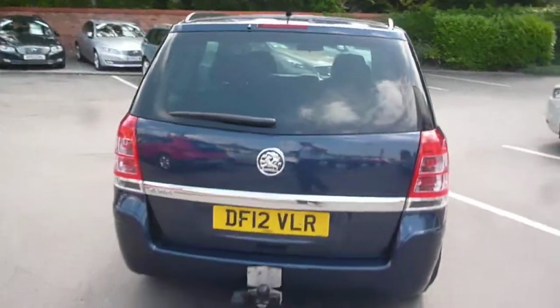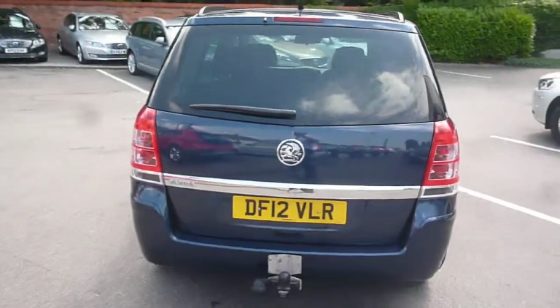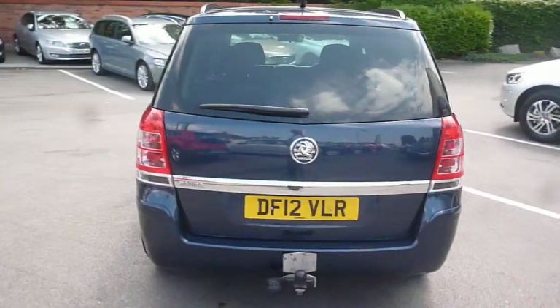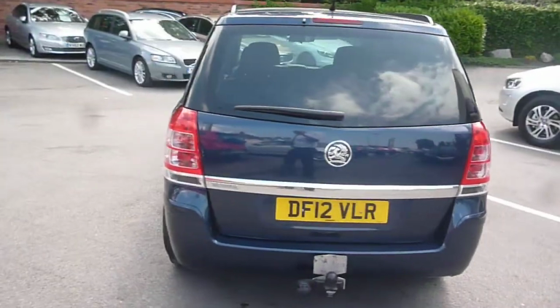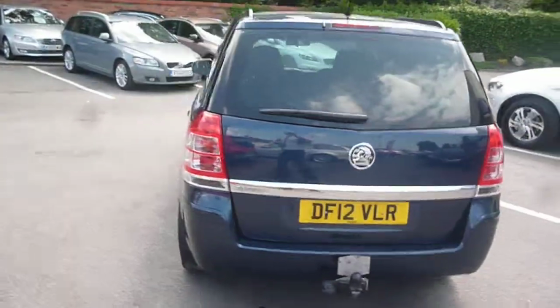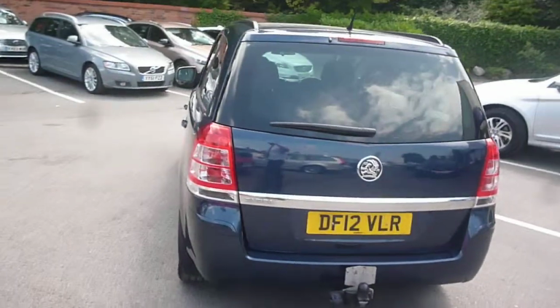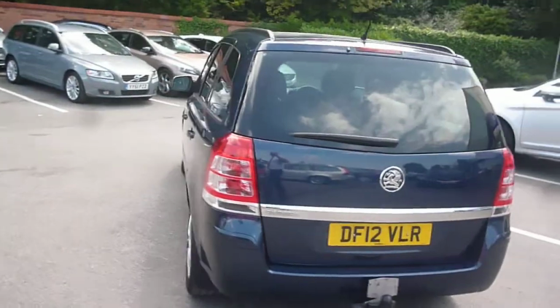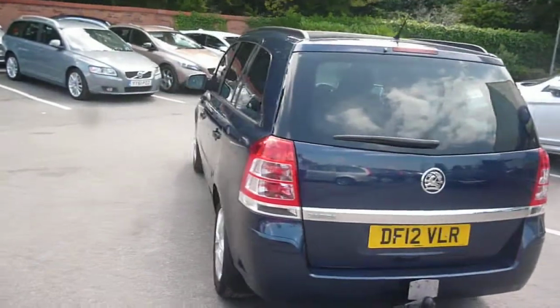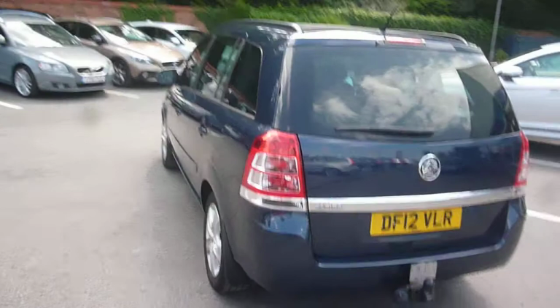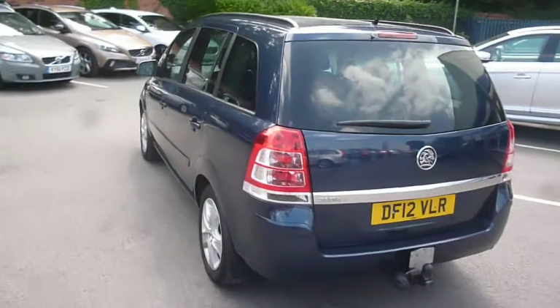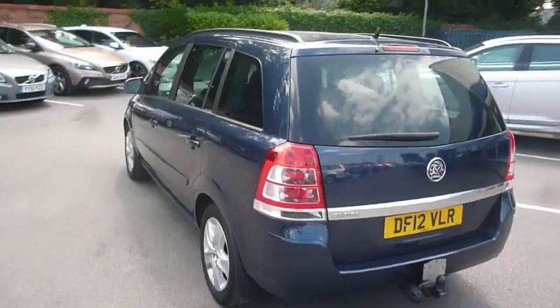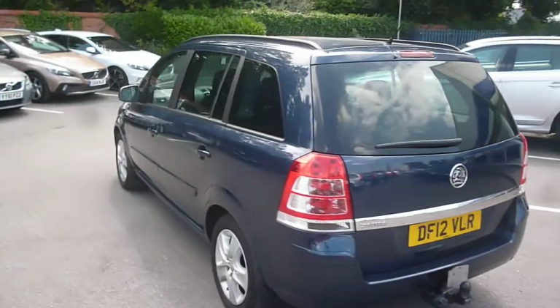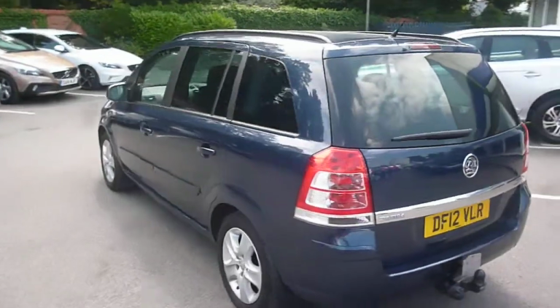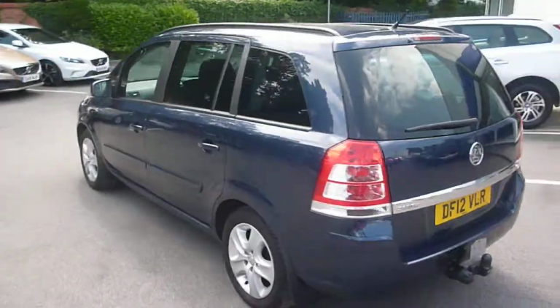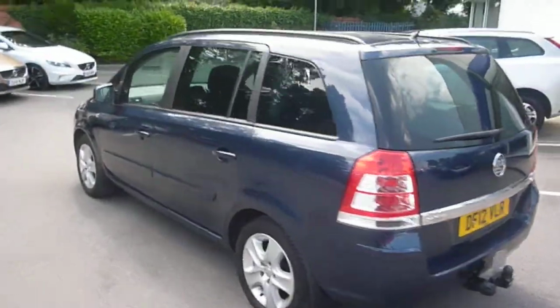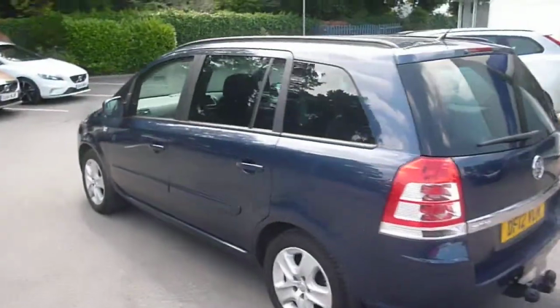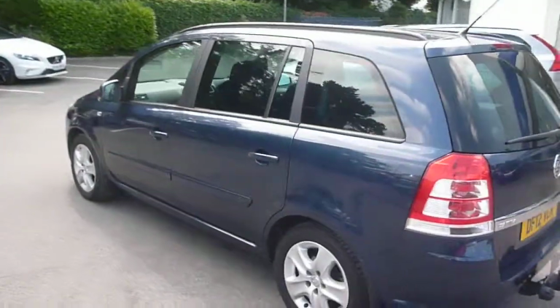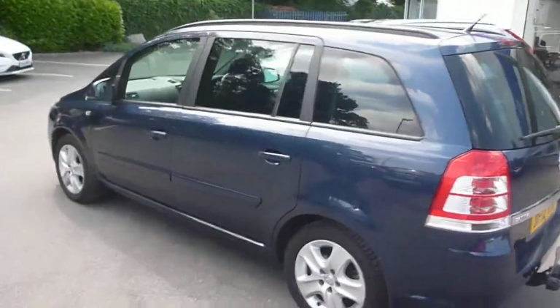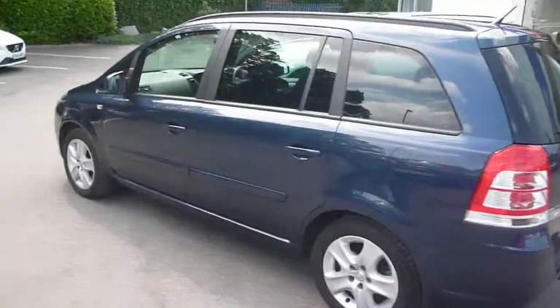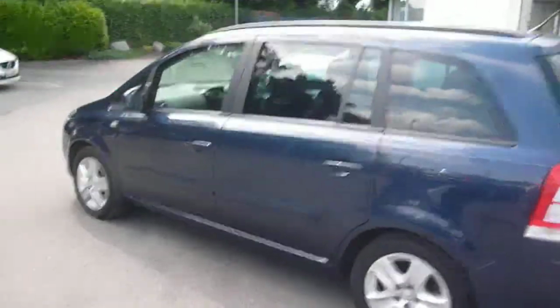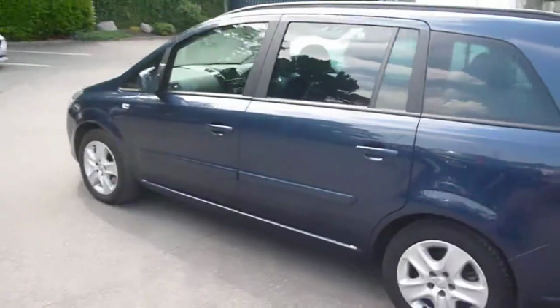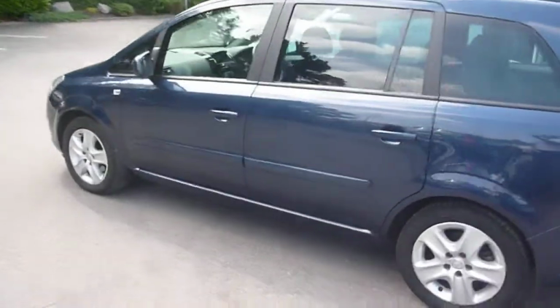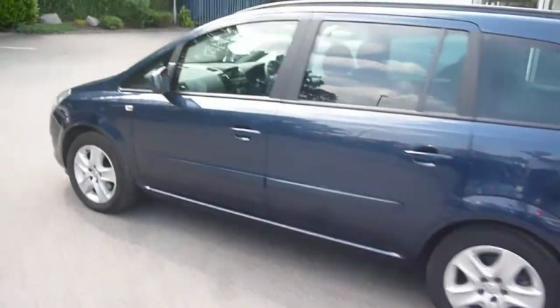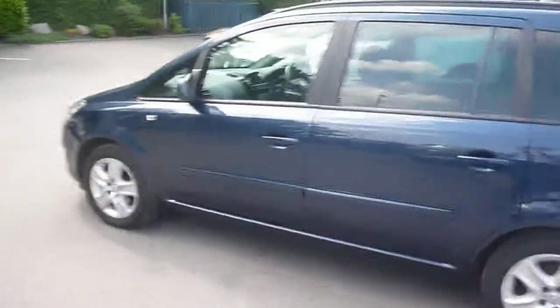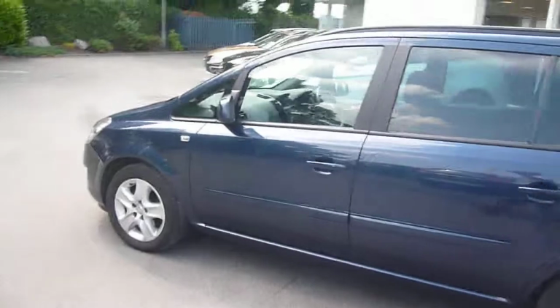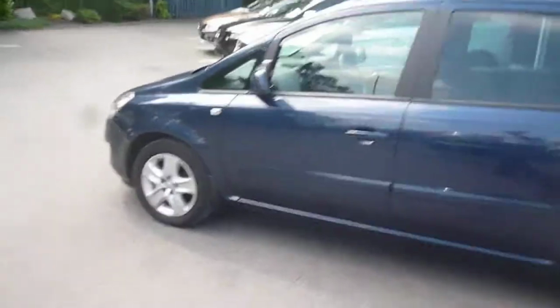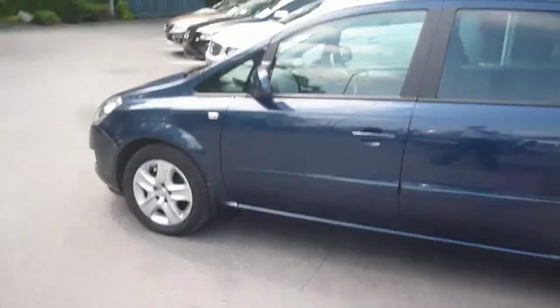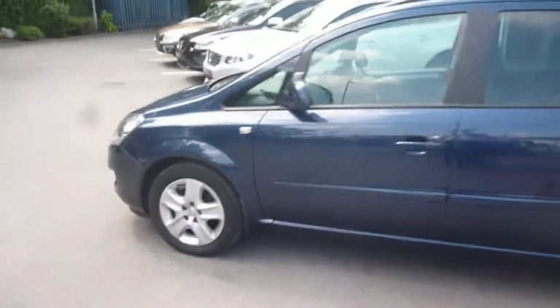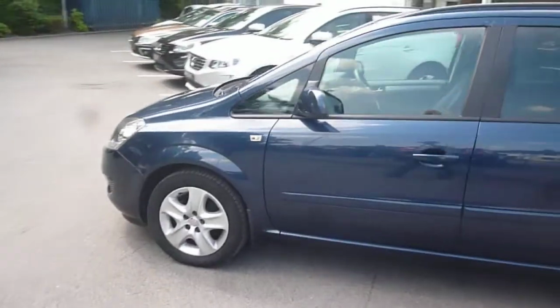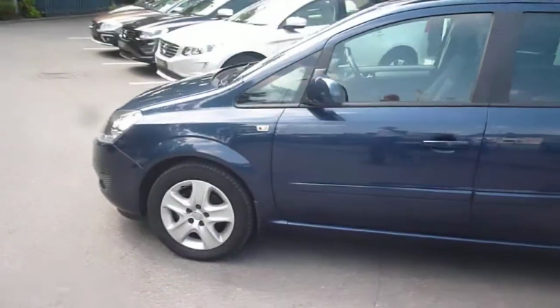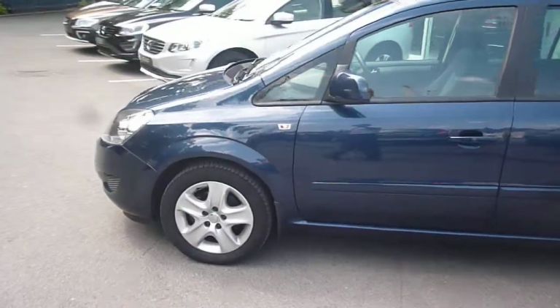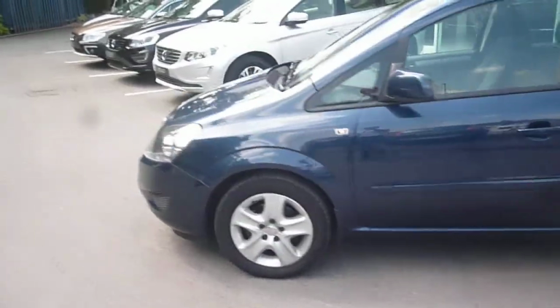It's had two owners and done a little under 17,000 miles. Nice low miles for a two-year-old vehicle, and the vehicle is in nice condition.